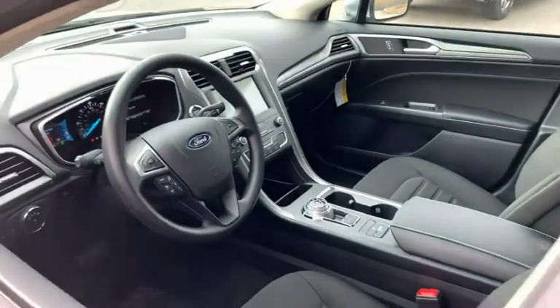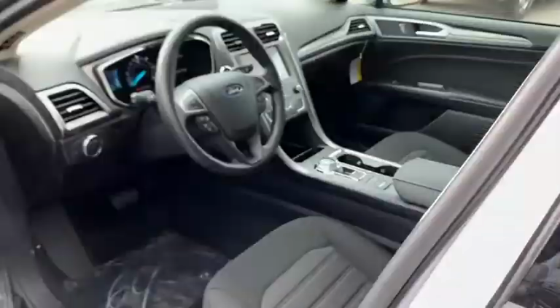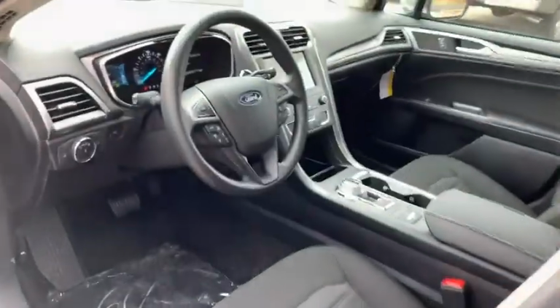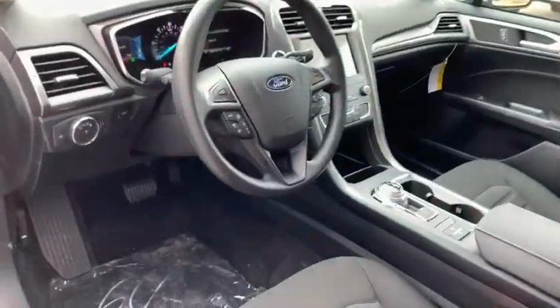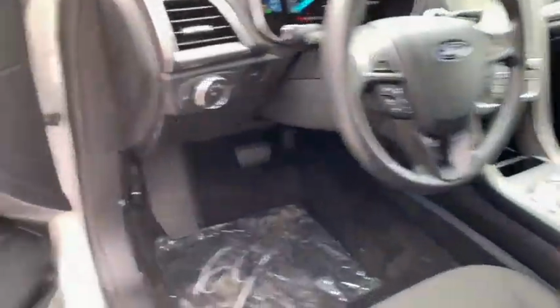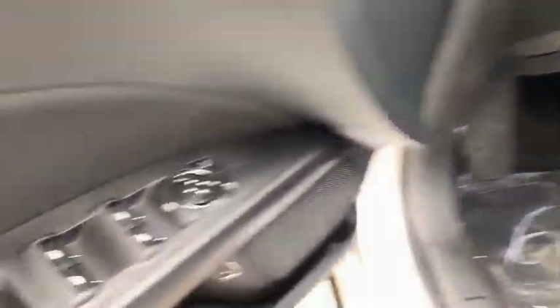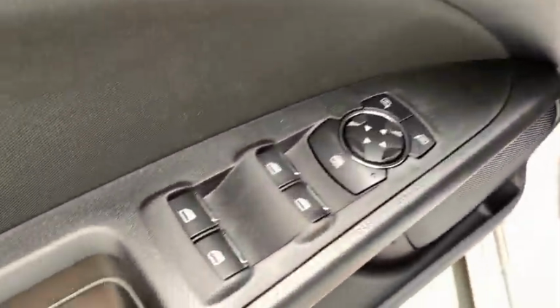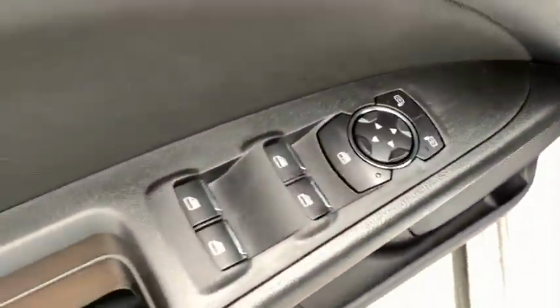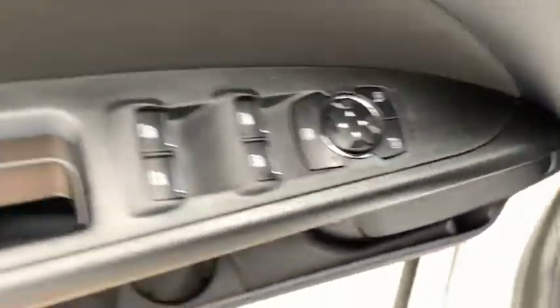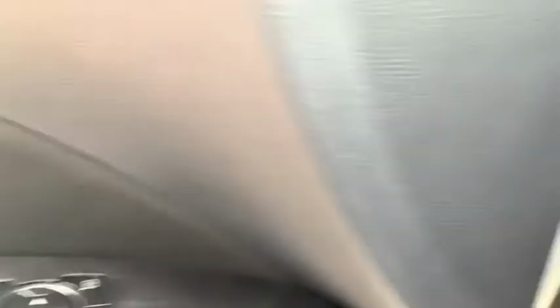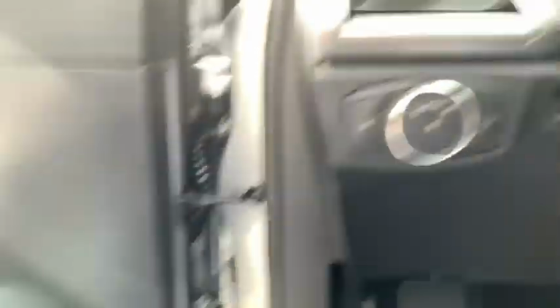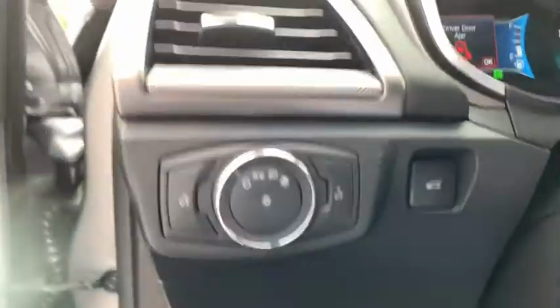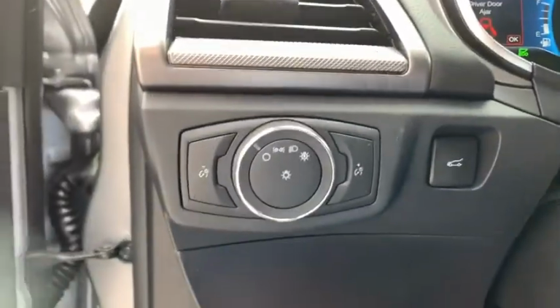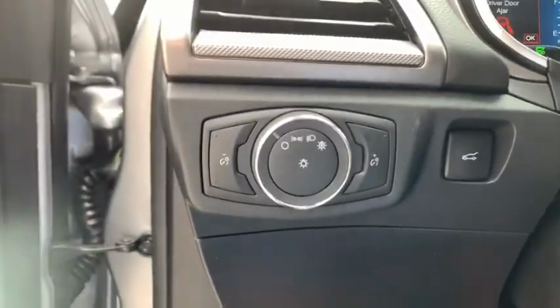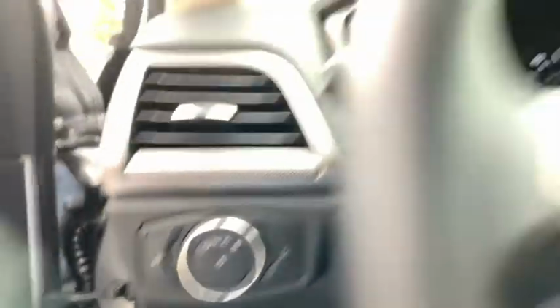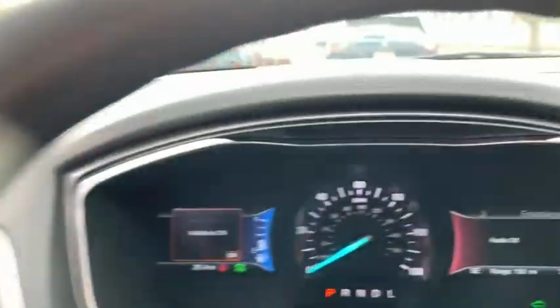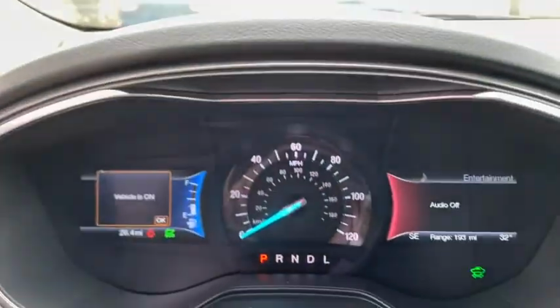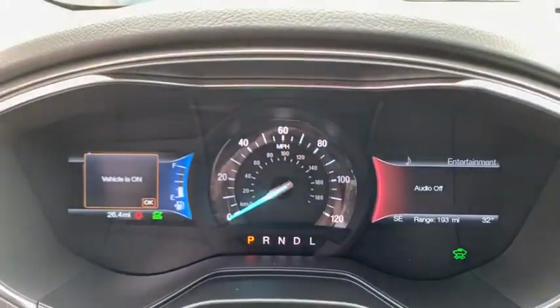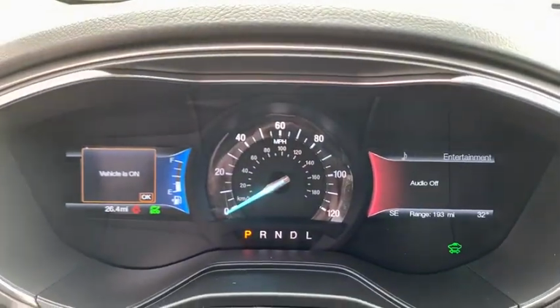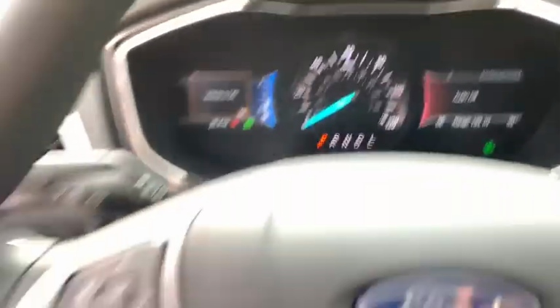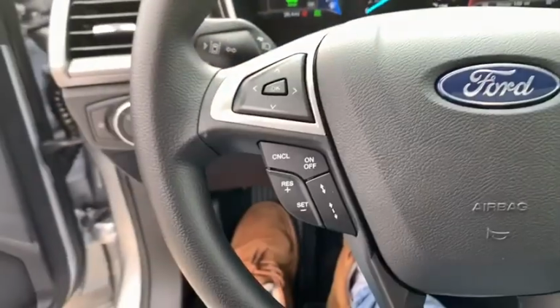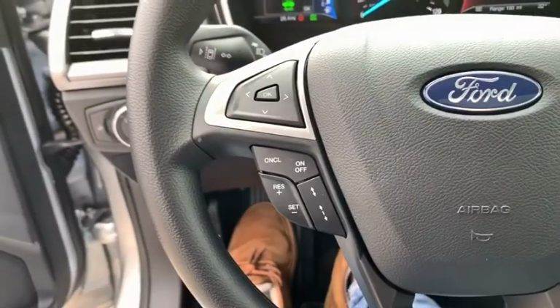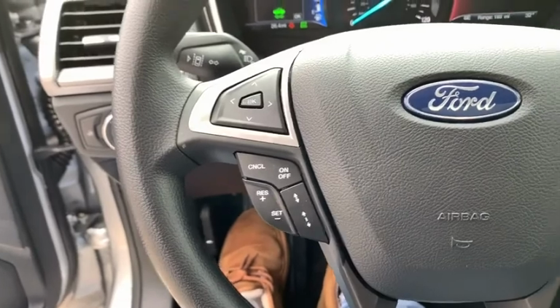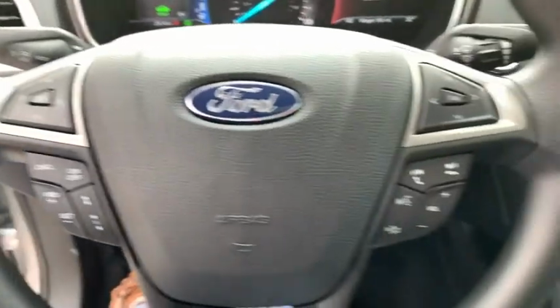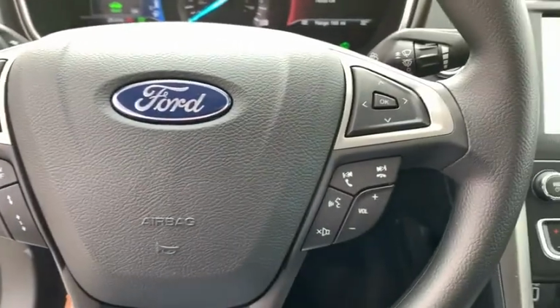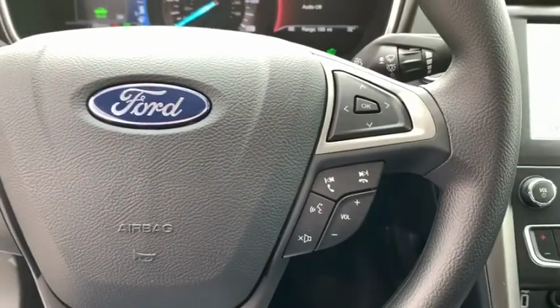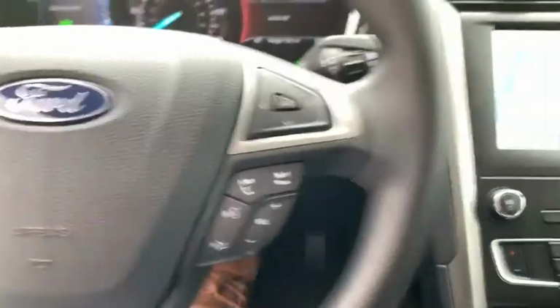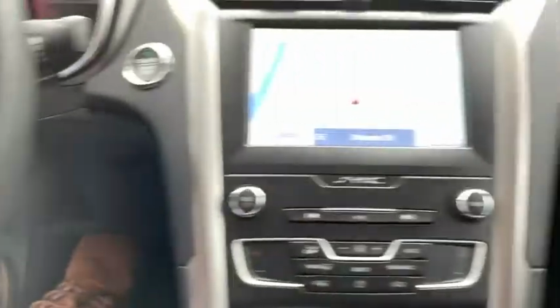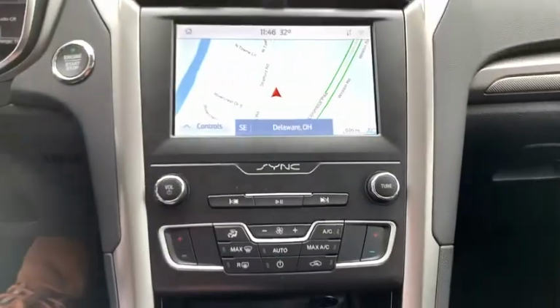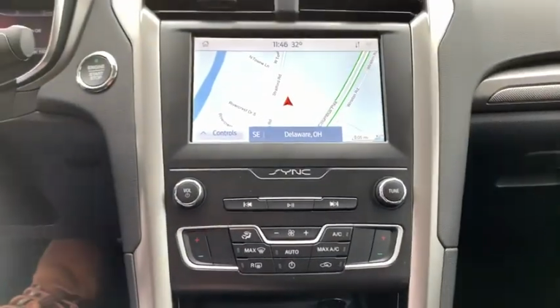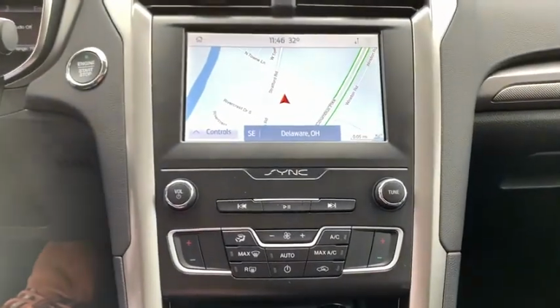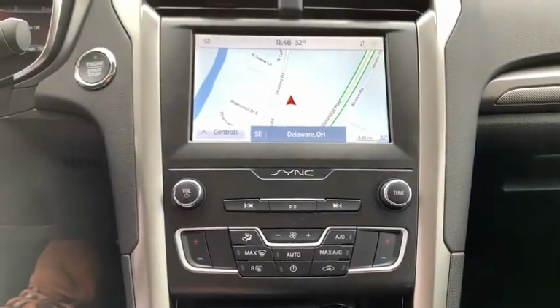Here are some of this vehicle's great options: navigation system, traction control, dual airbags, power steering, cruise control, four-wheel disc brakes, compass, electronic stability control.